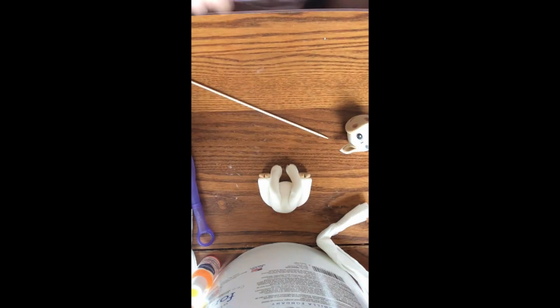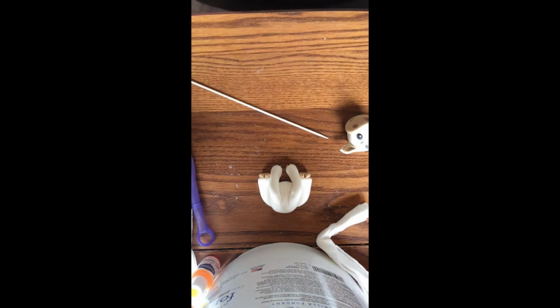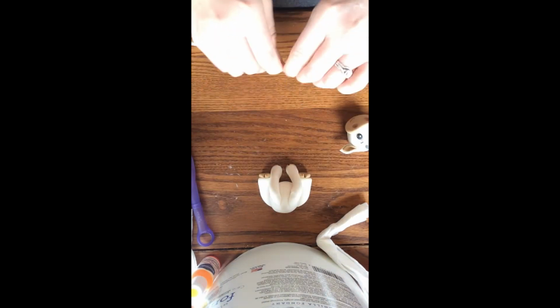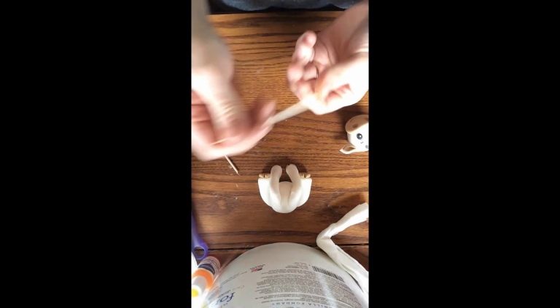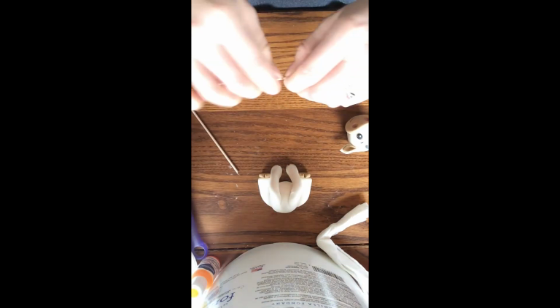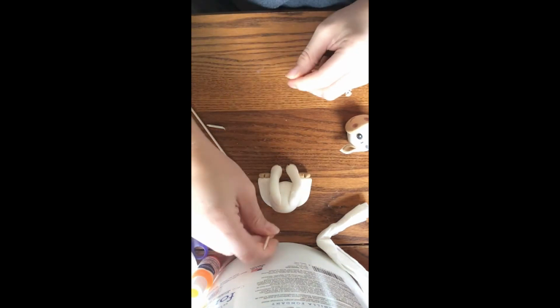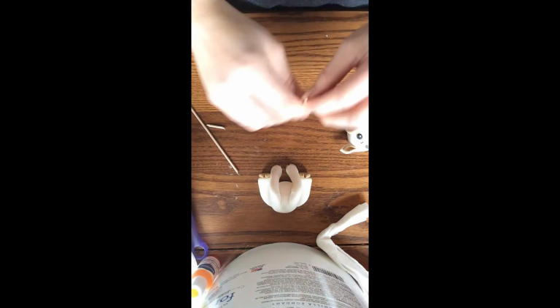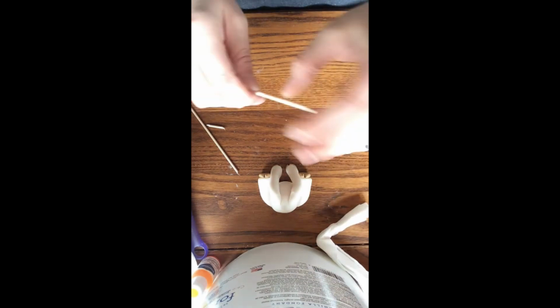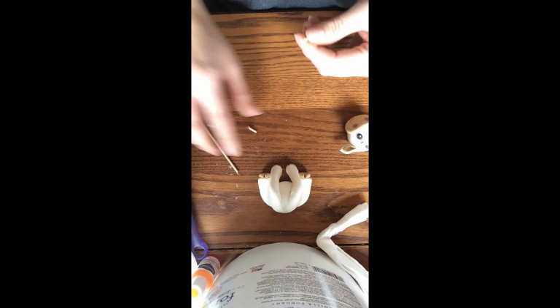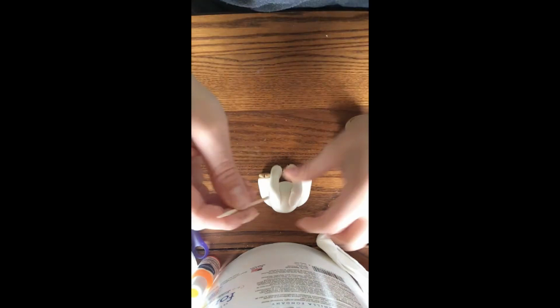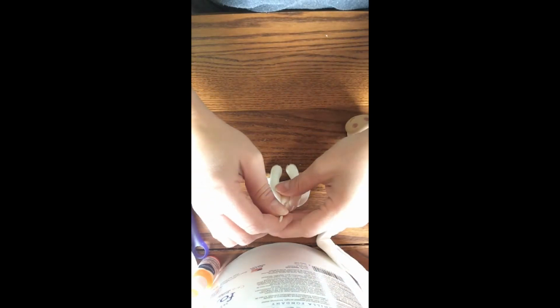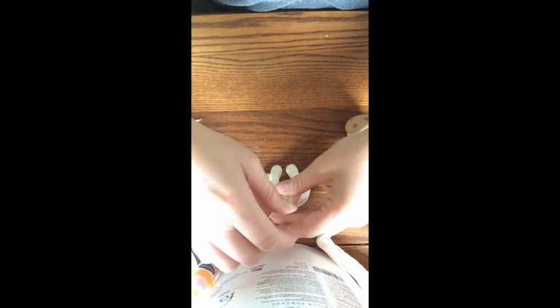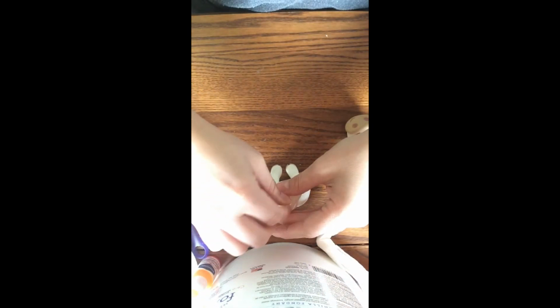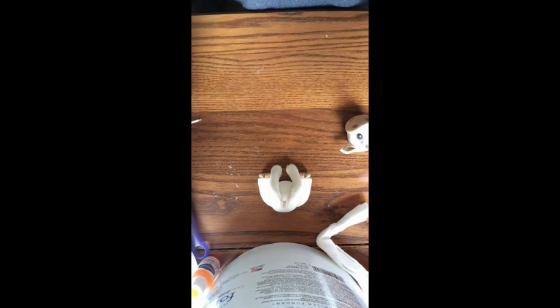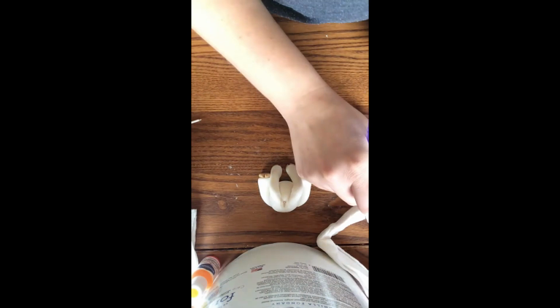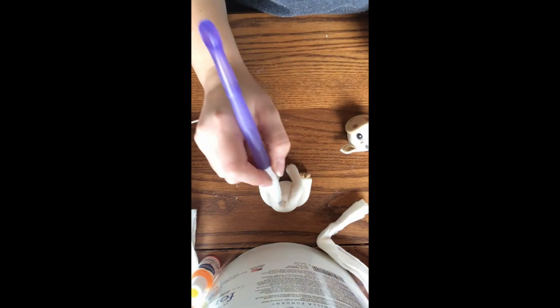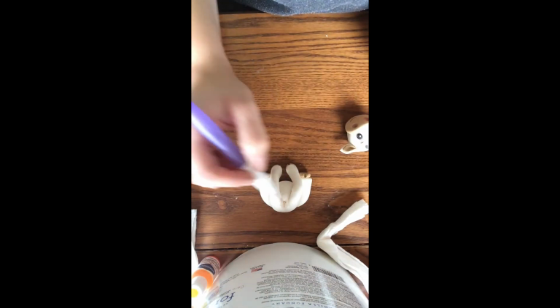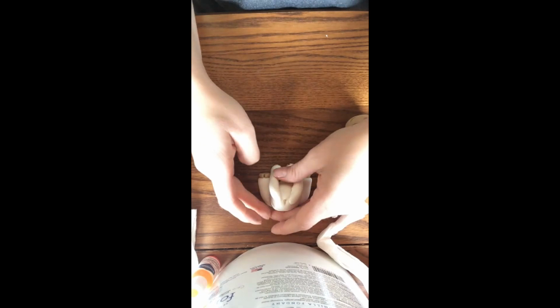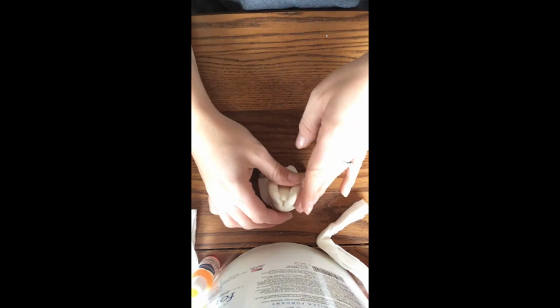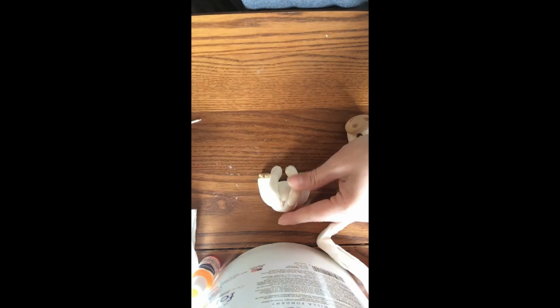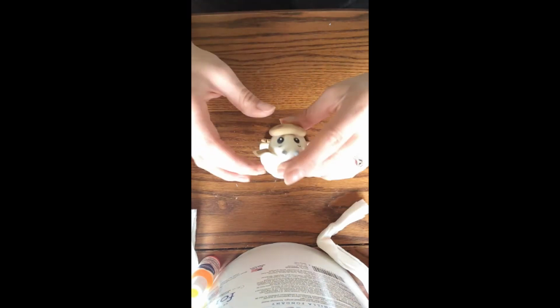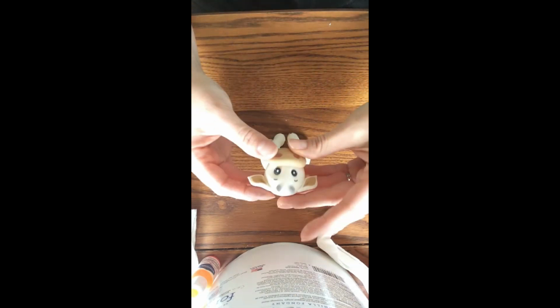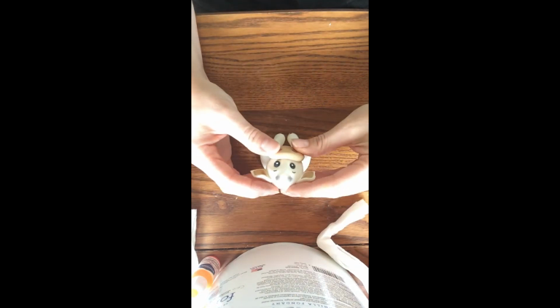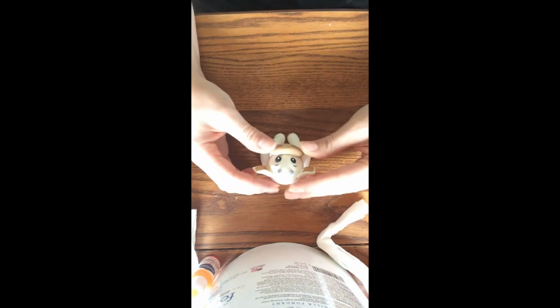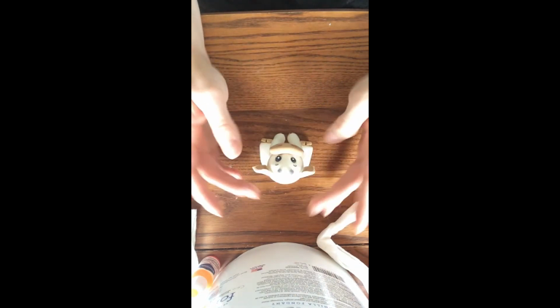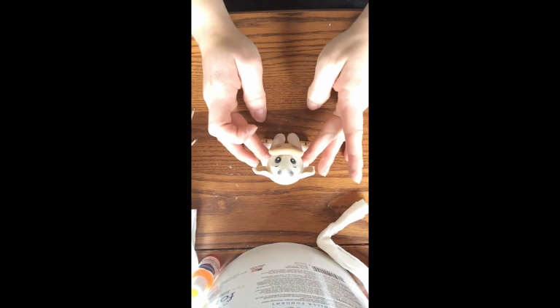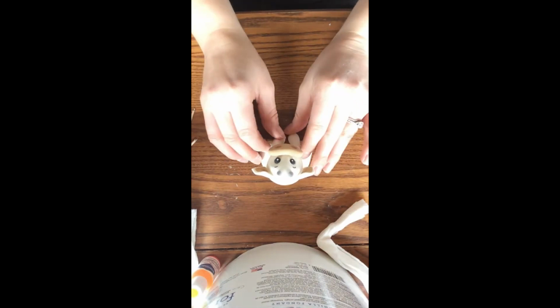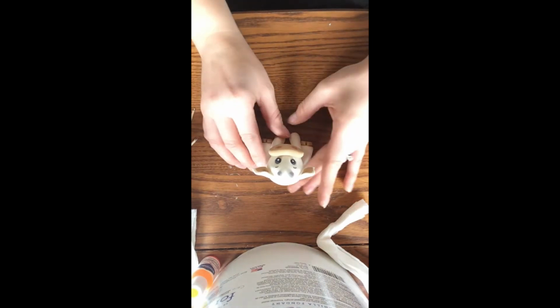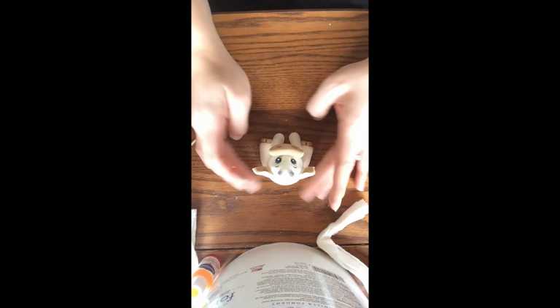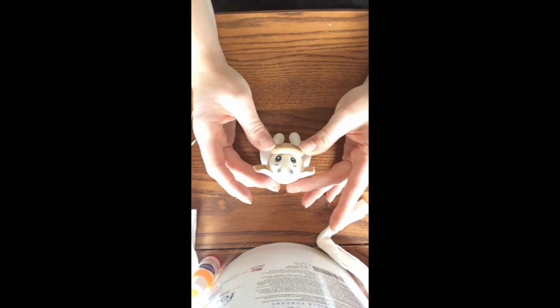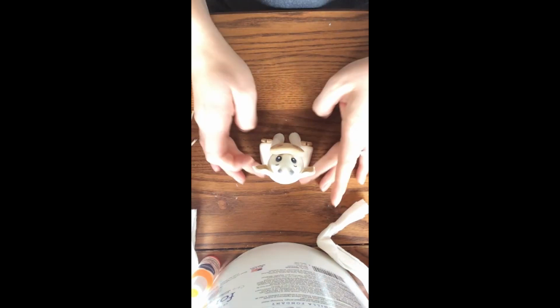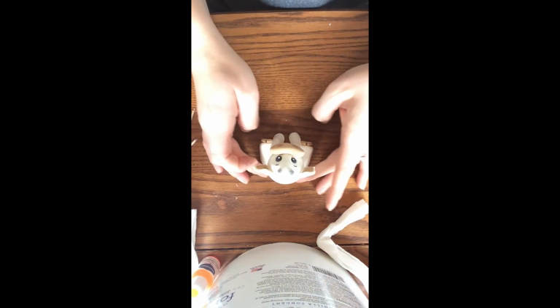Next, taking a cocktail stick, you're going to break it down to the appropriate size so that it's not going to come through the top of our cow's head. Then using some water you're going to attach the head by gently yet firmly pushing it down against the stick.